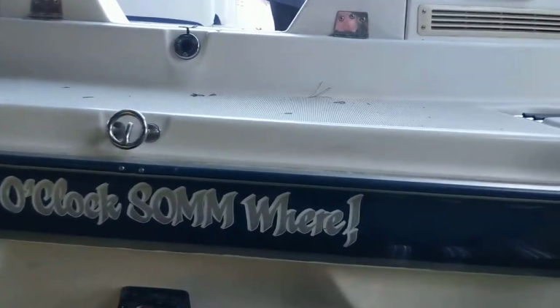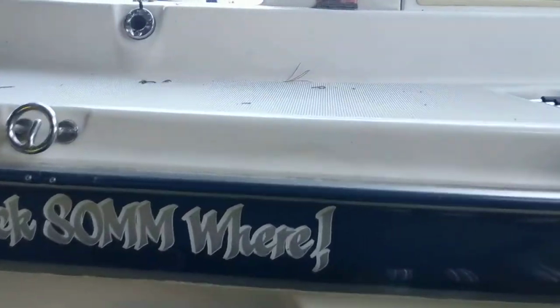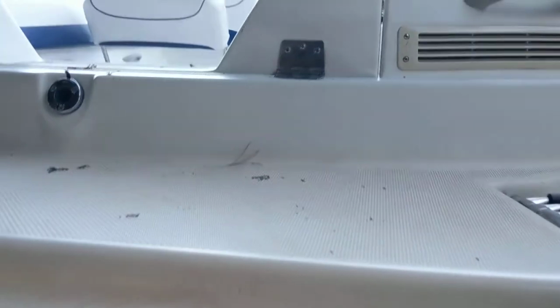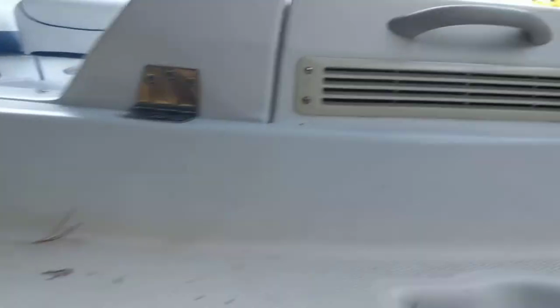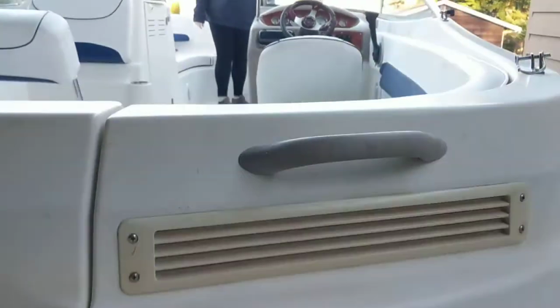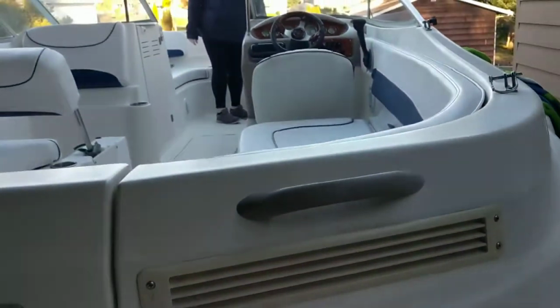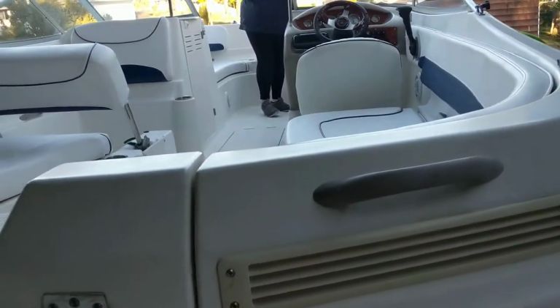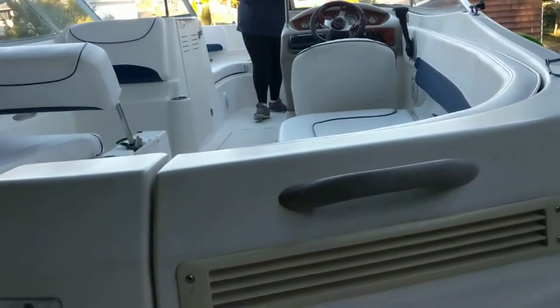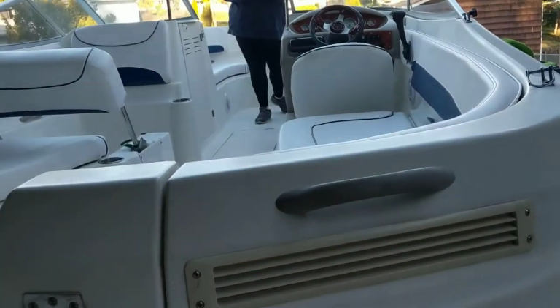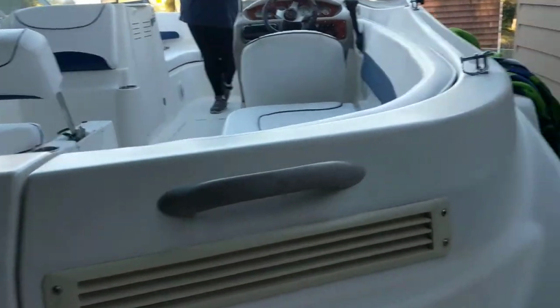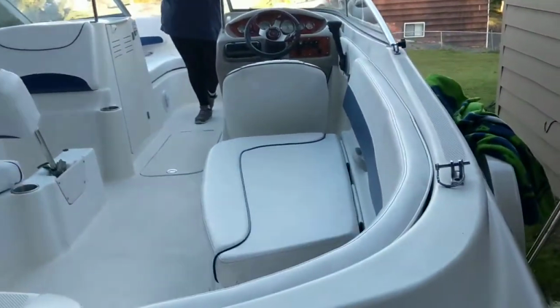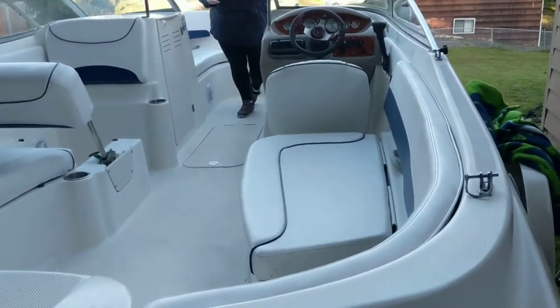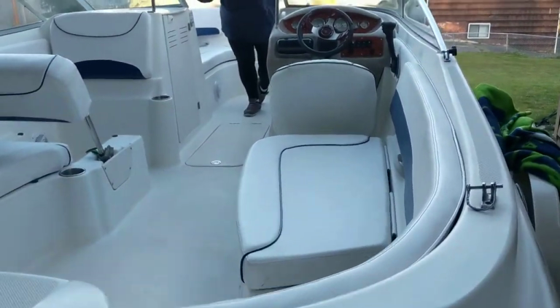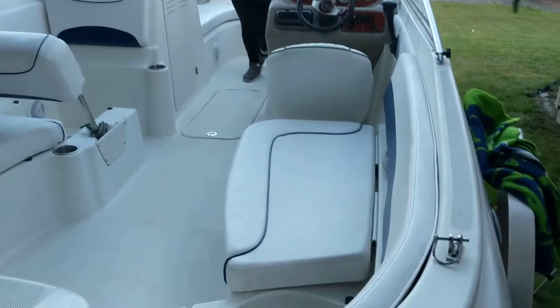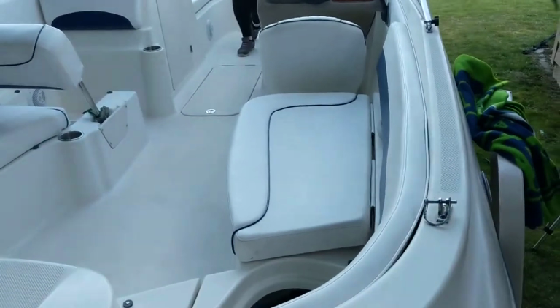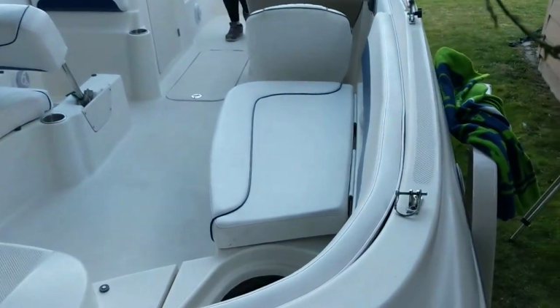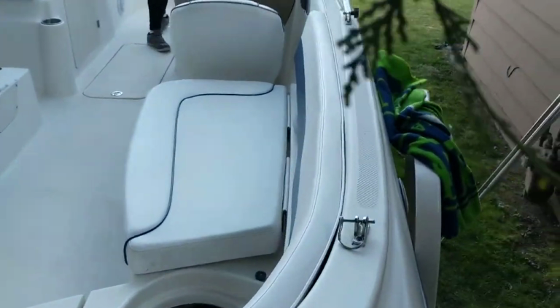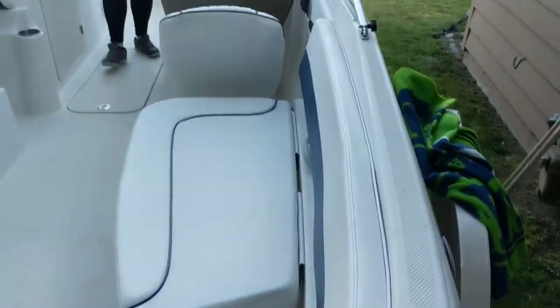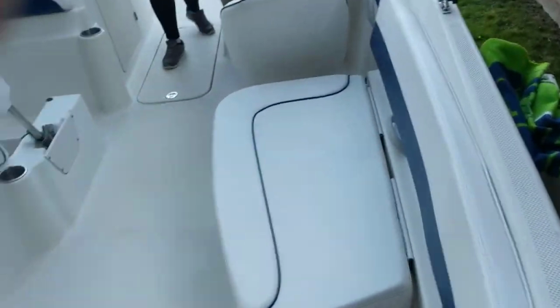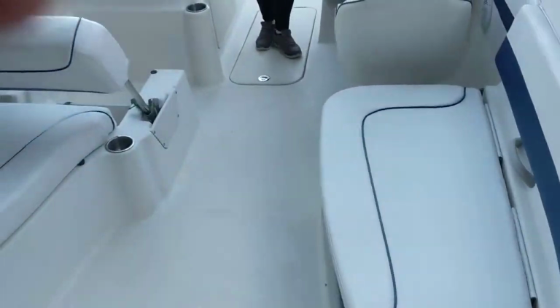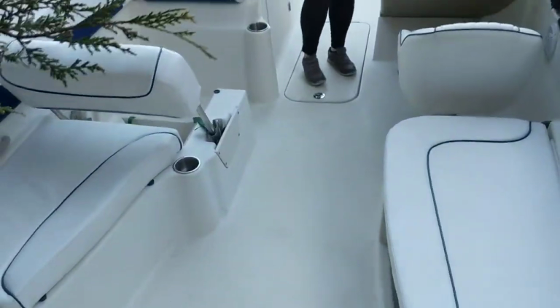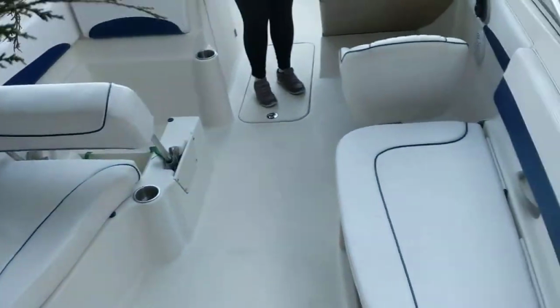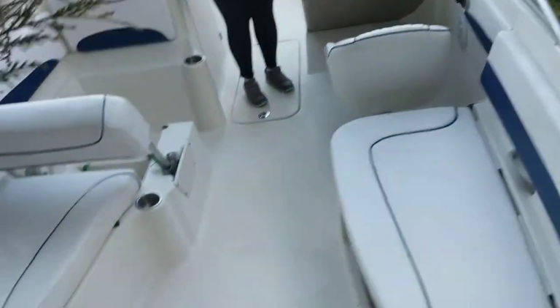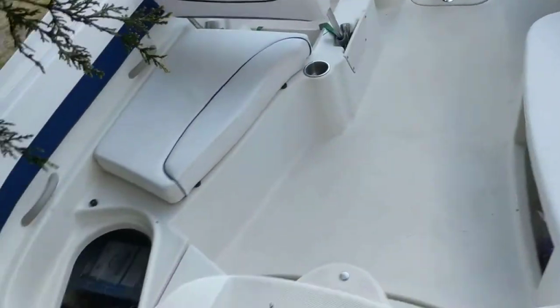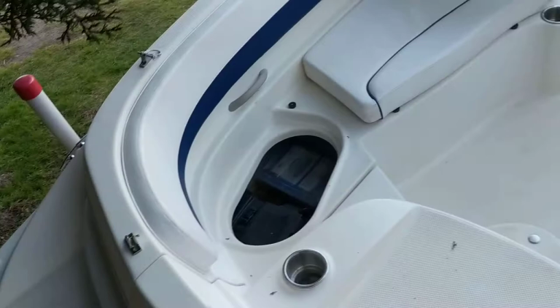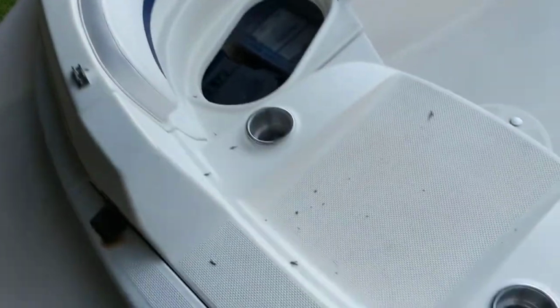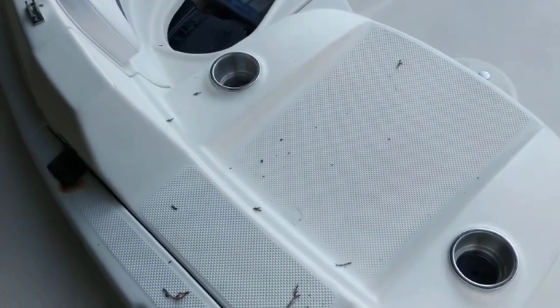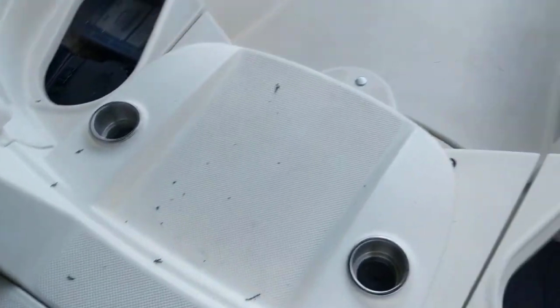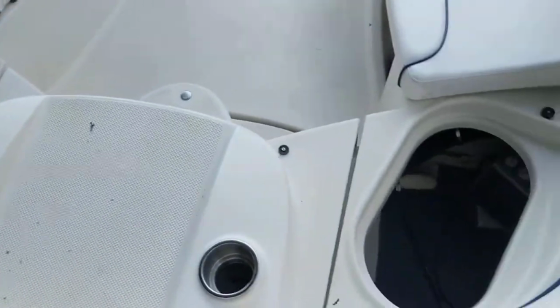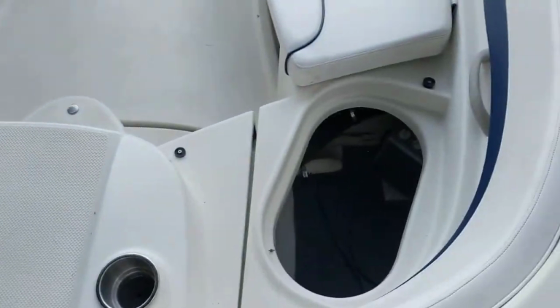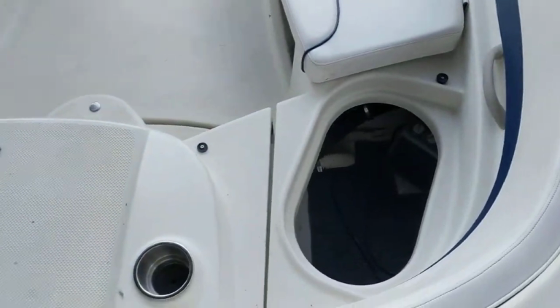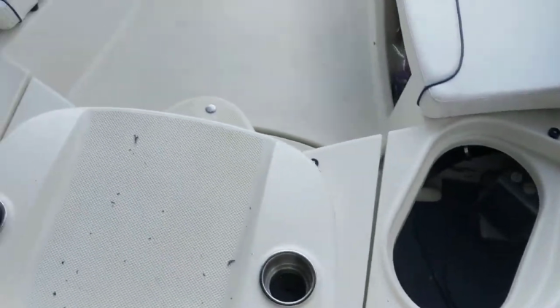Climb on up inside. Bear with me while I climb. Welcome up inside. You've got a kind of a nice pass-through right here, although I've got trees on me right now.